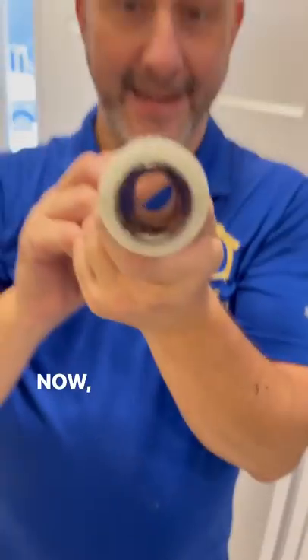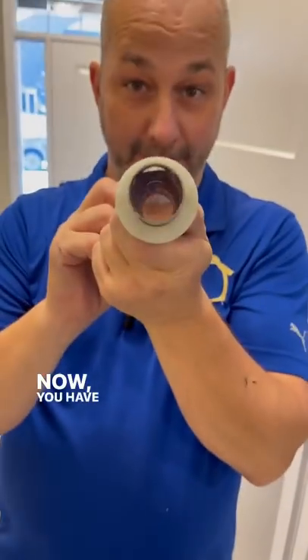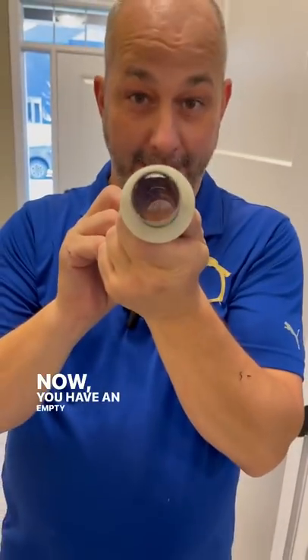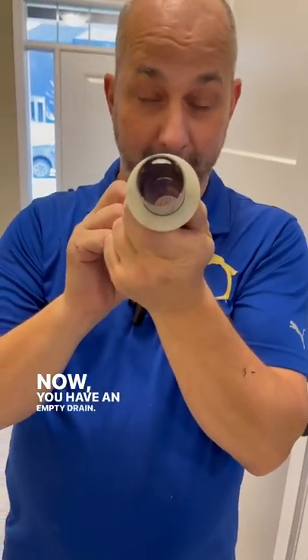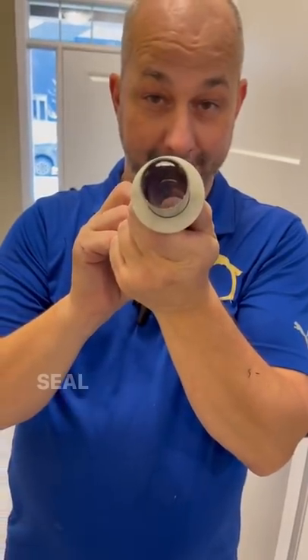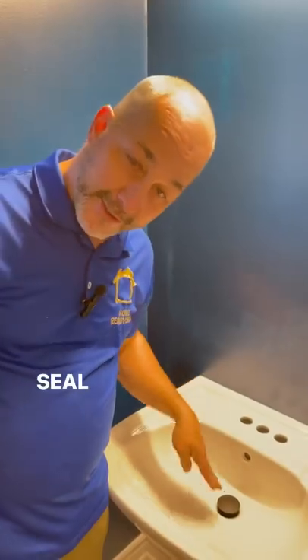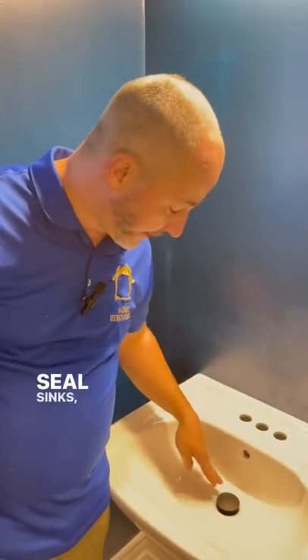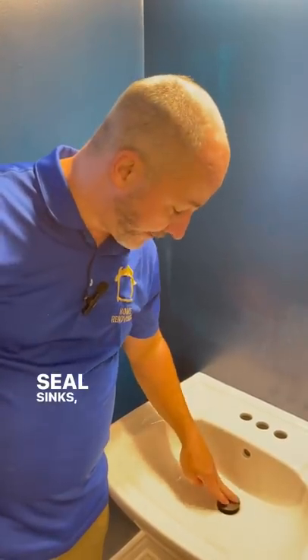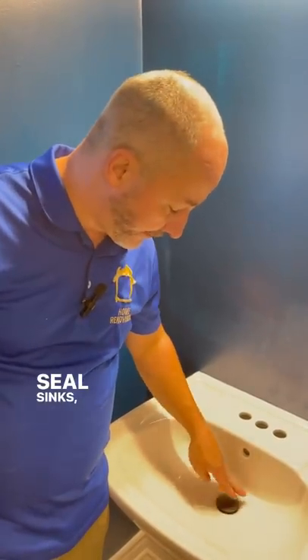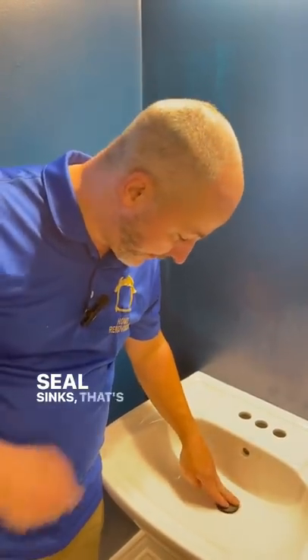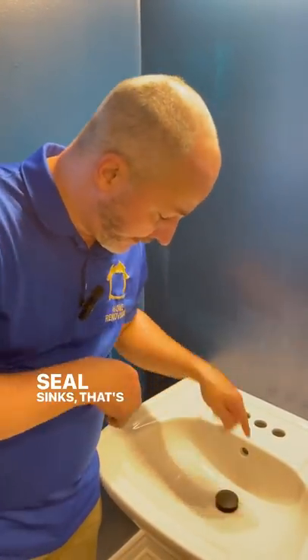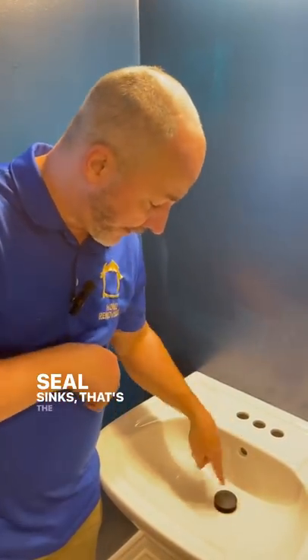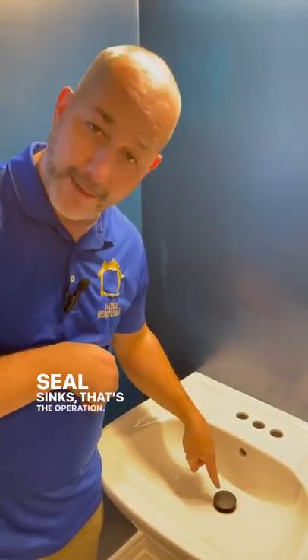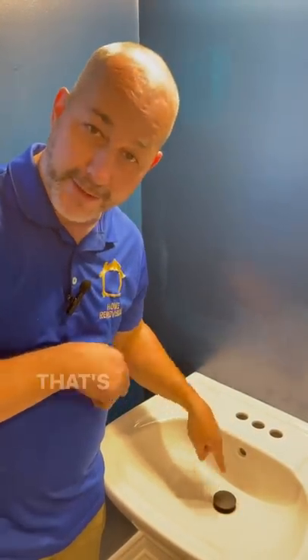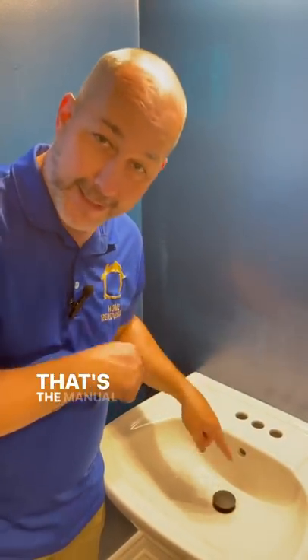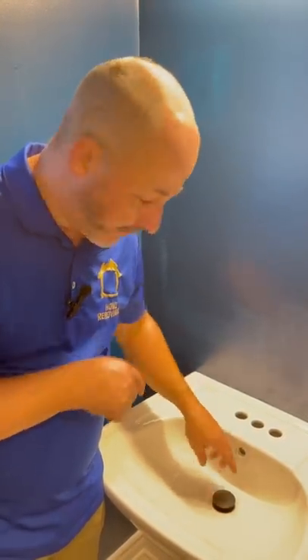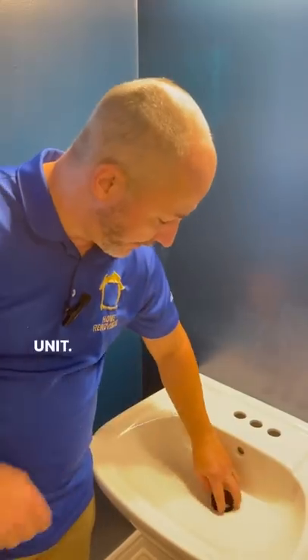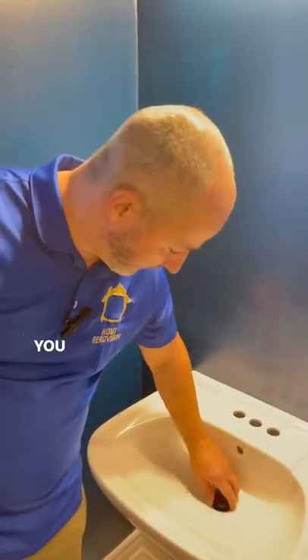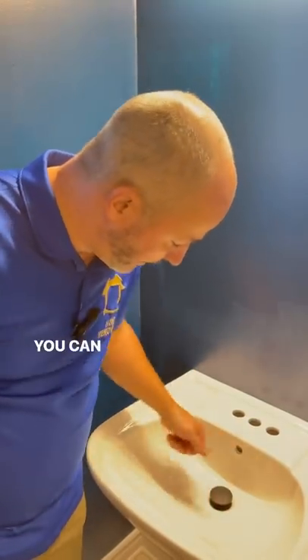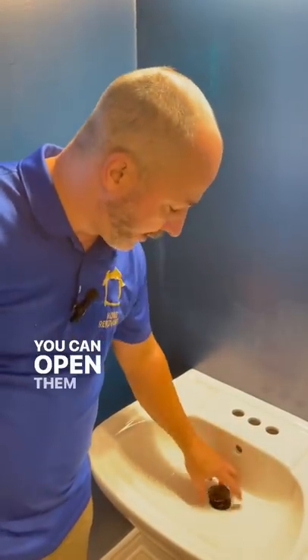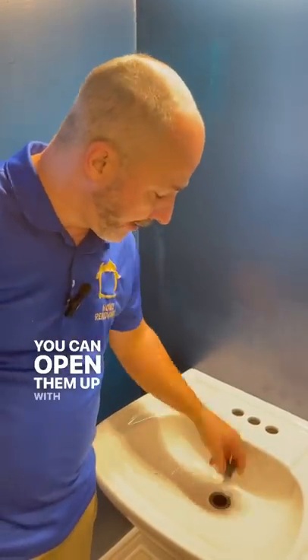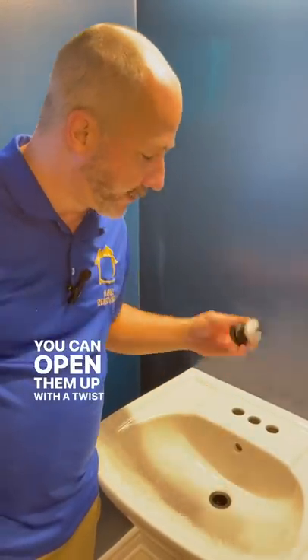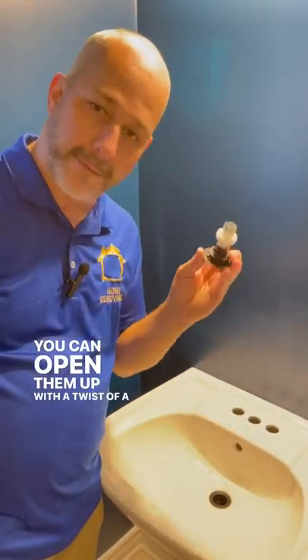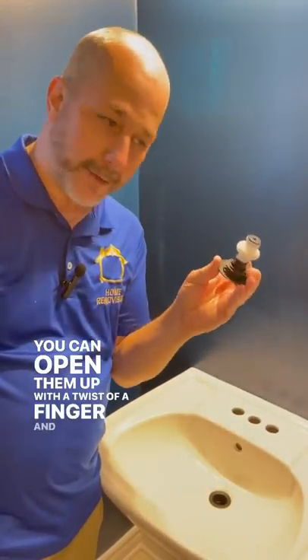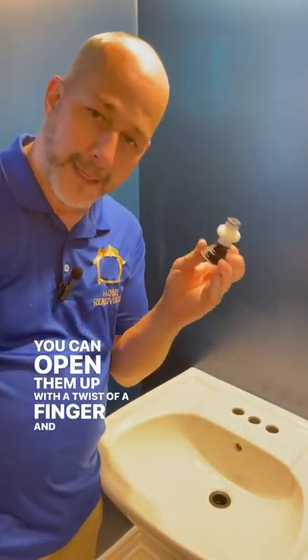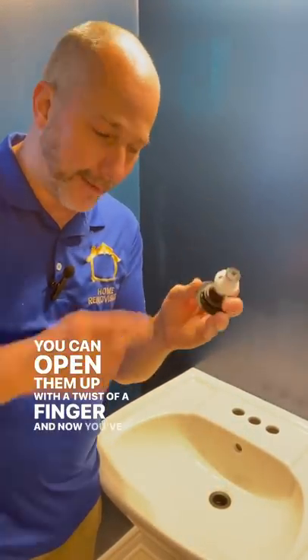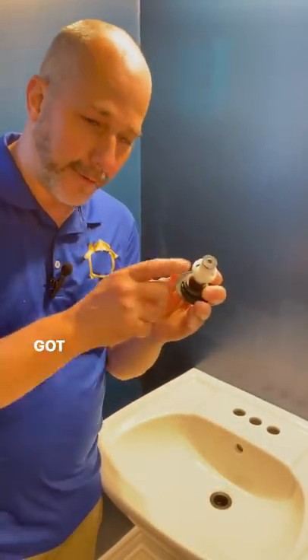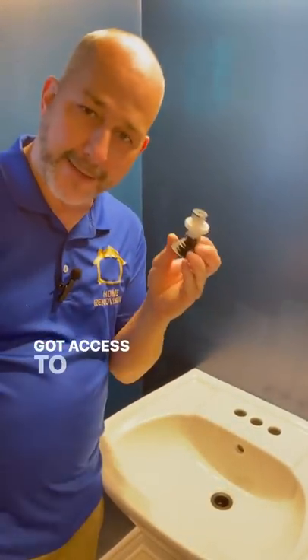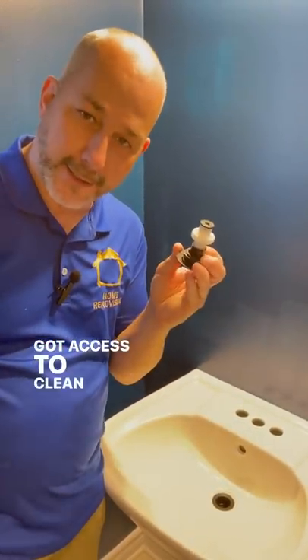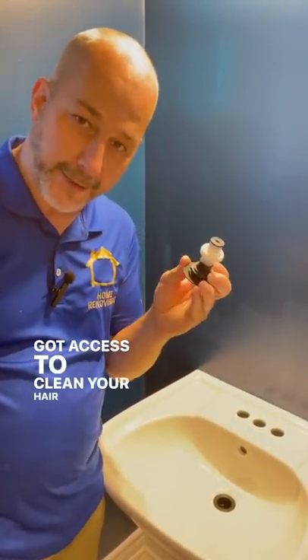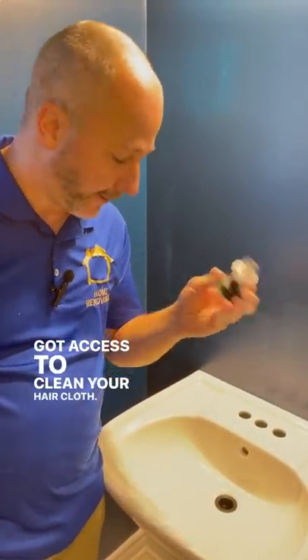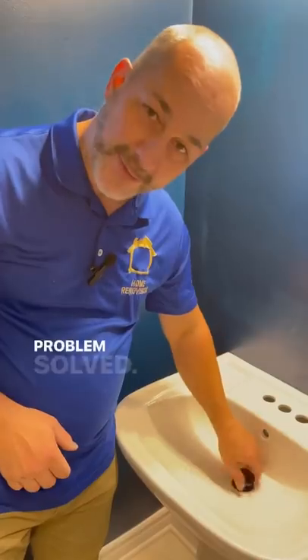Now you have an empty drain. Ocean seal sinks — that's the operation. That's the manual unit. You can open them up with a twist of a finger, and now you've got access to clean your hair clog. Problem solved.